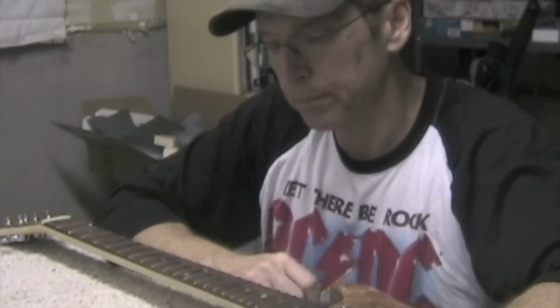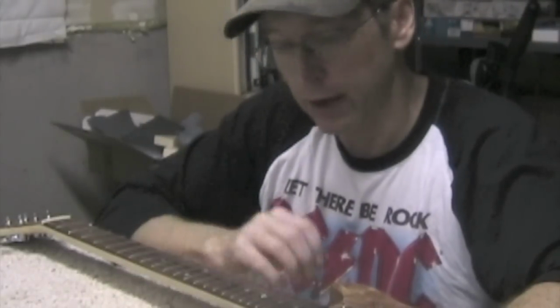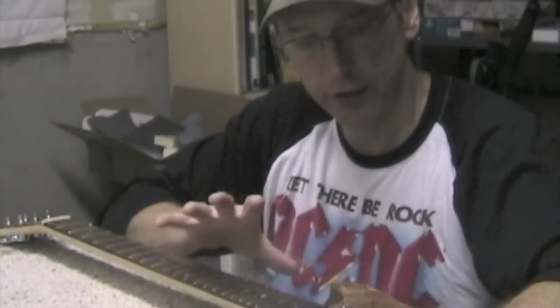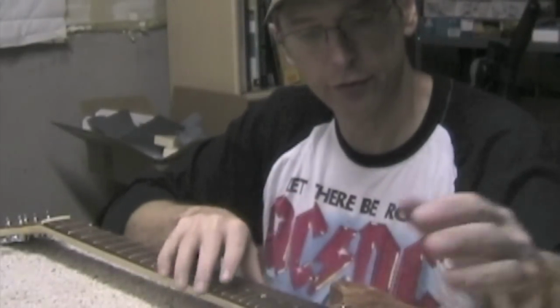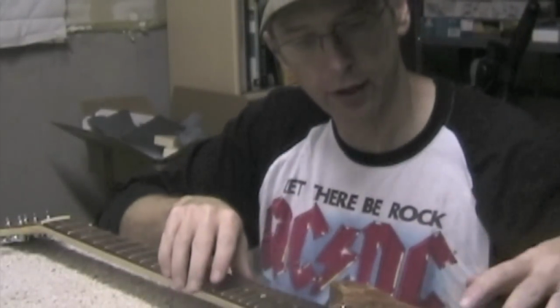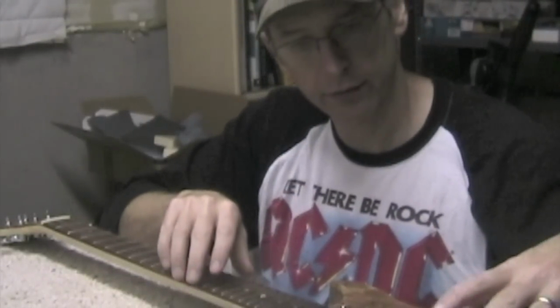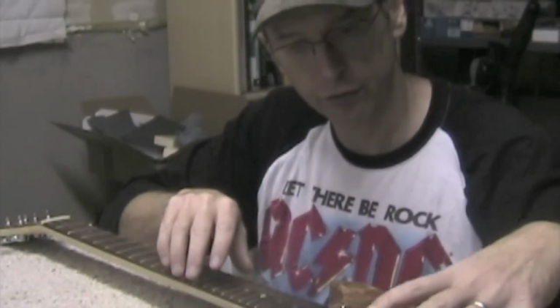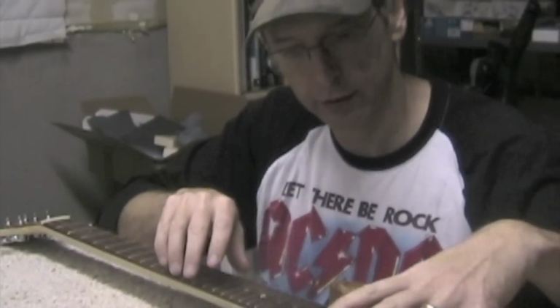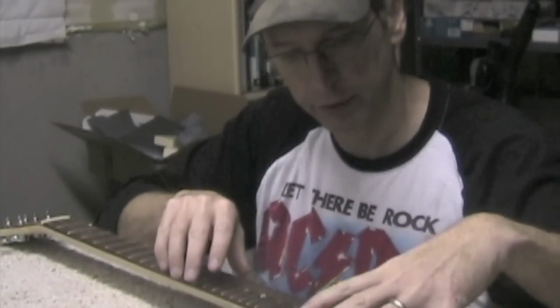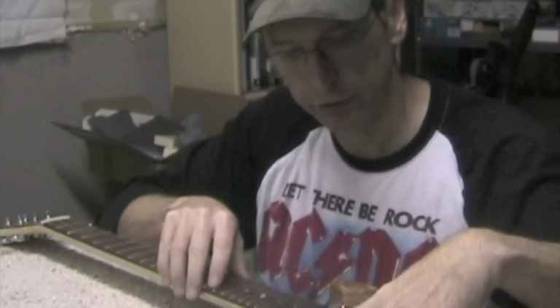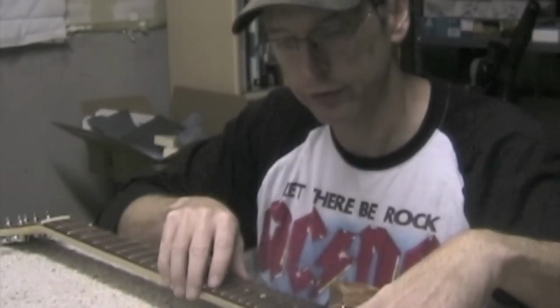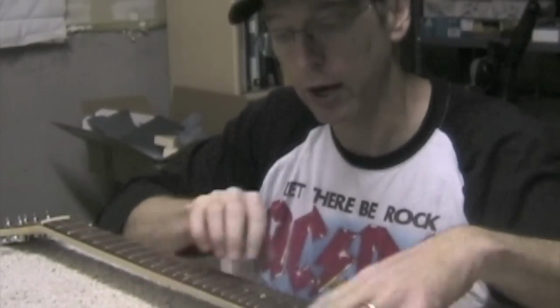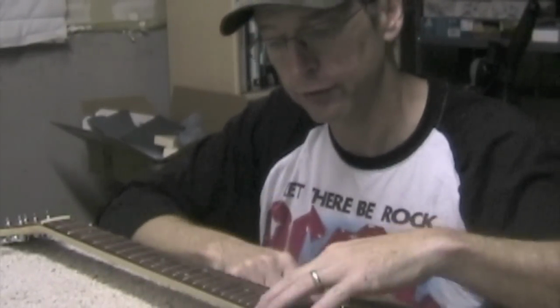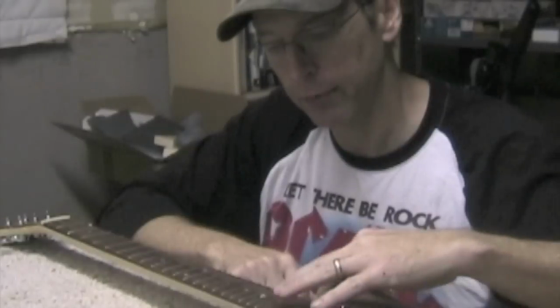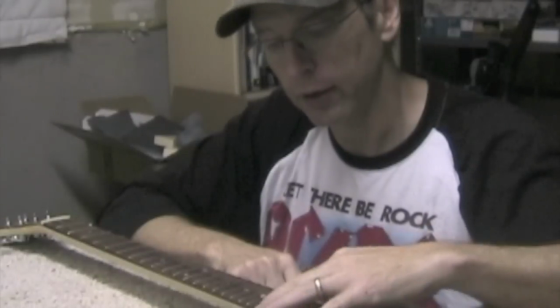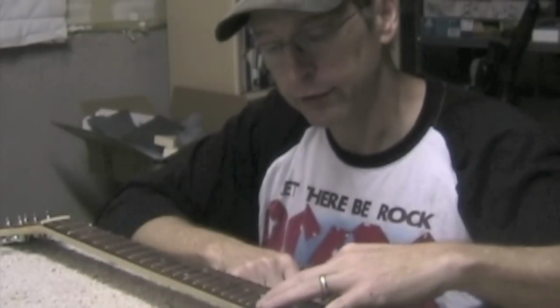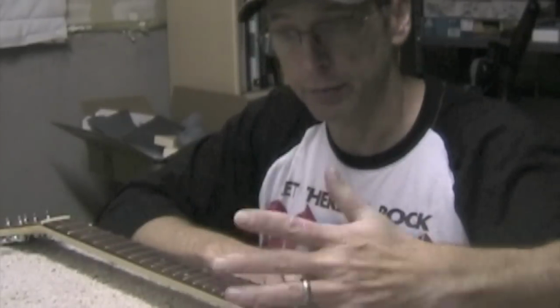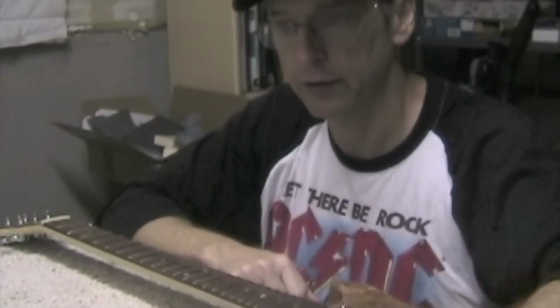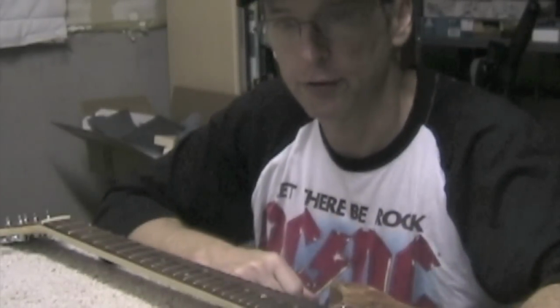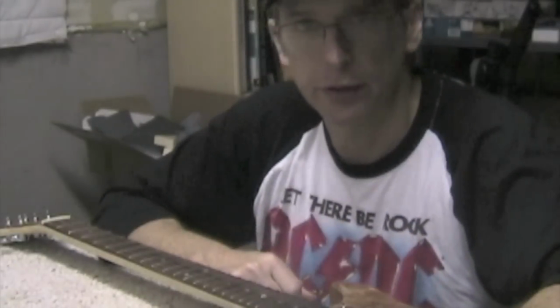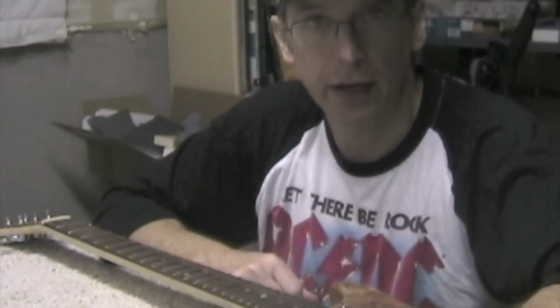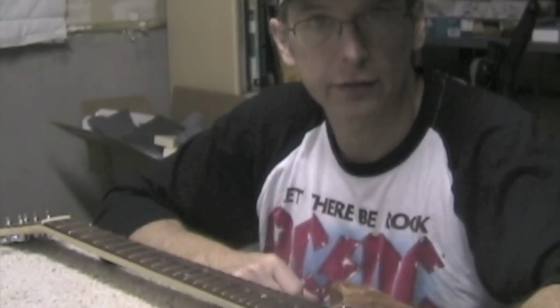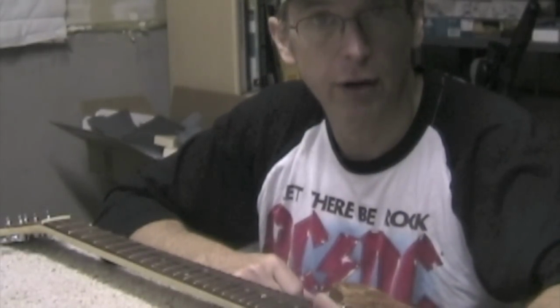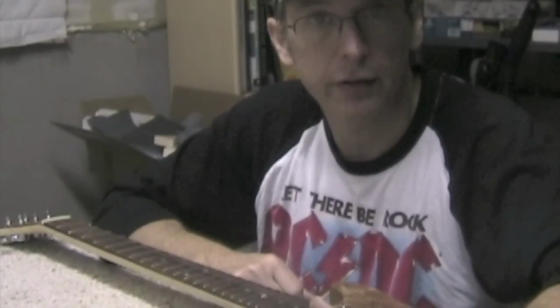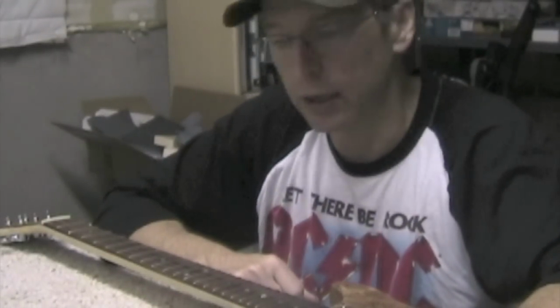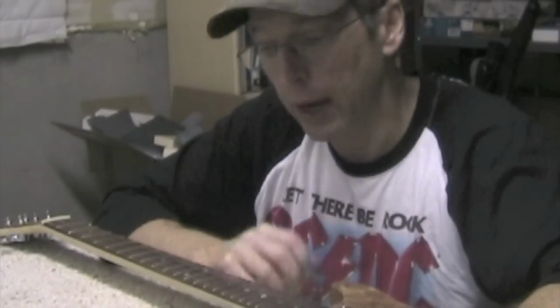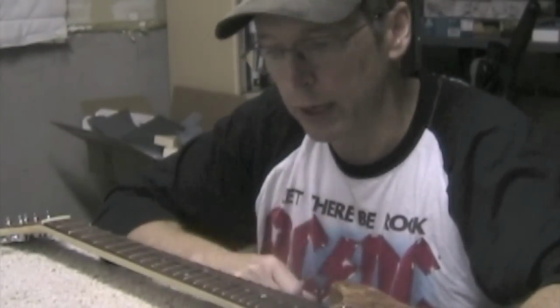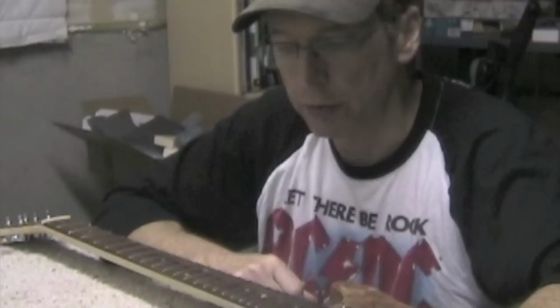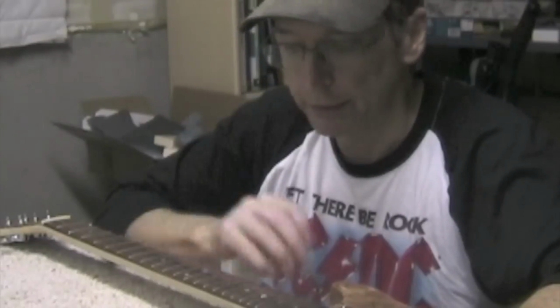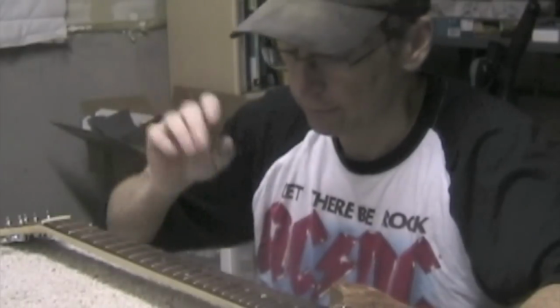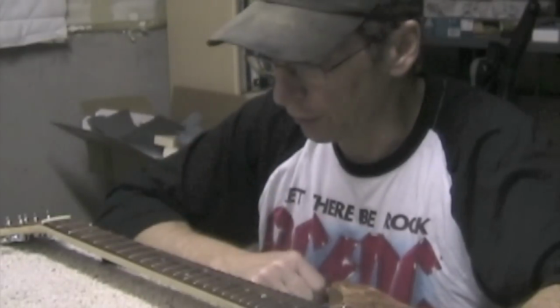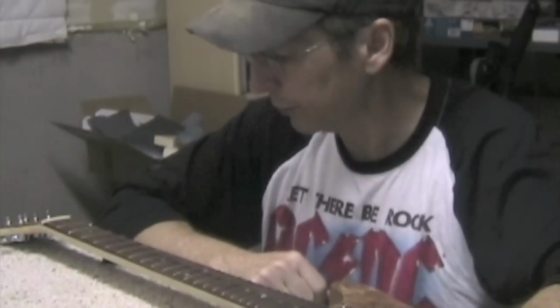In the videos showing the construction of this guitar I used a hammer simply because most people don't have access to a fret press. I built my own, but that's a whole other subject.